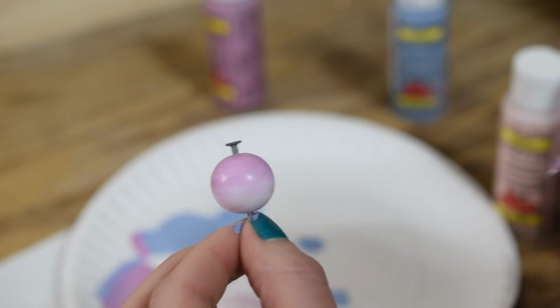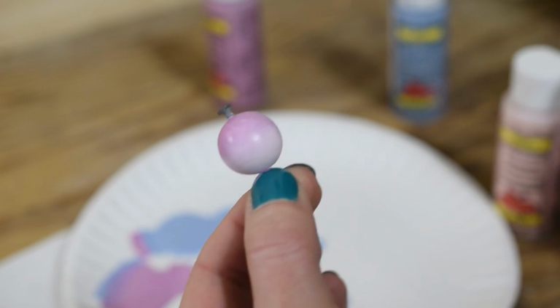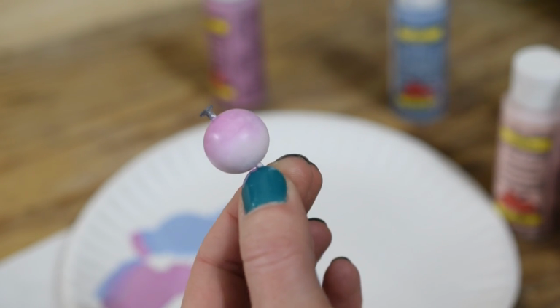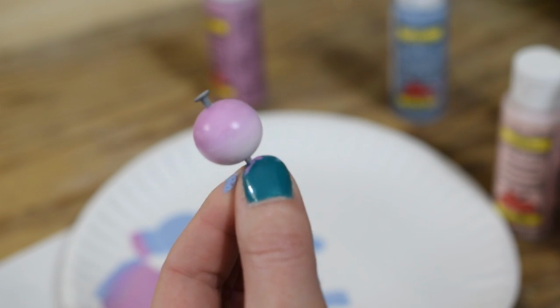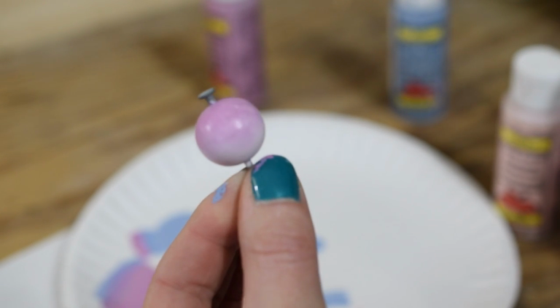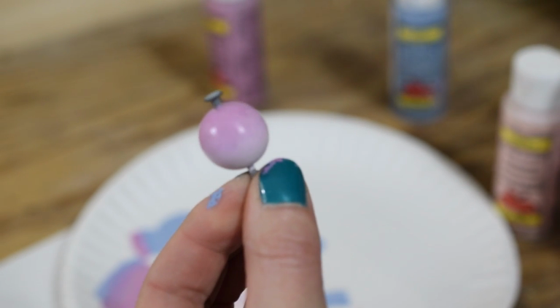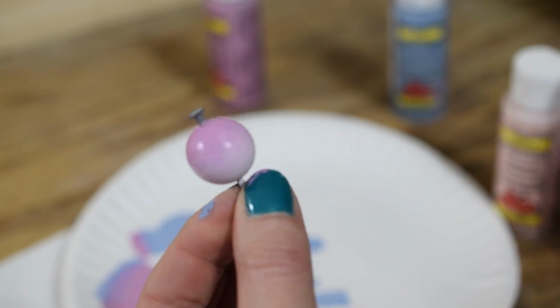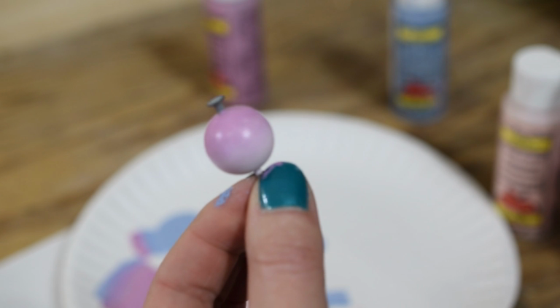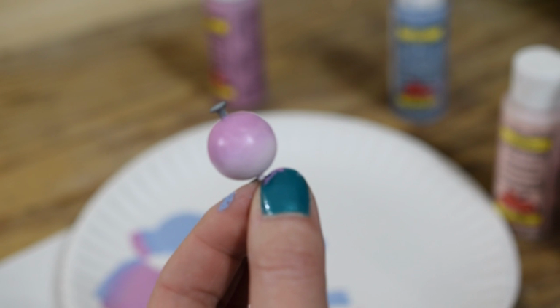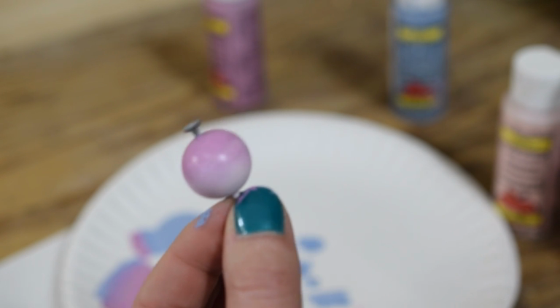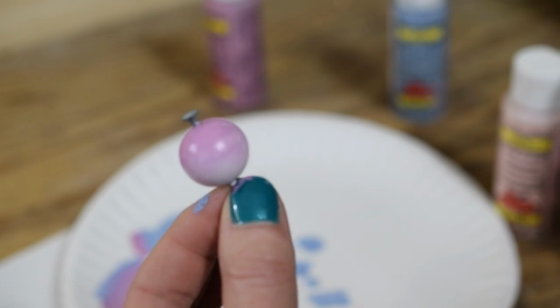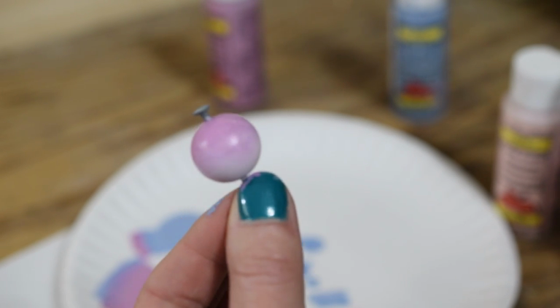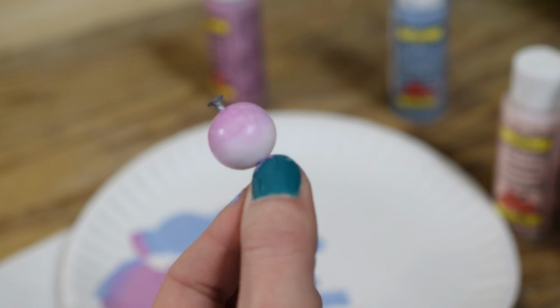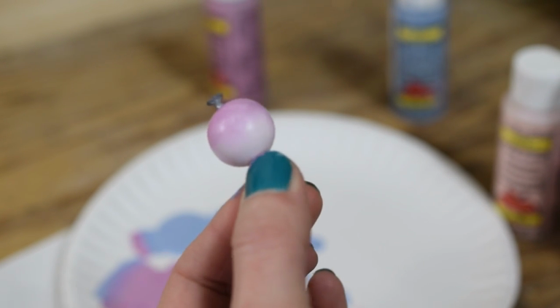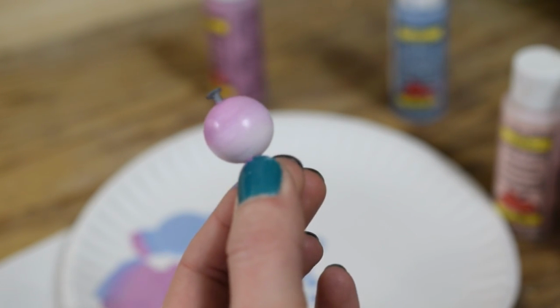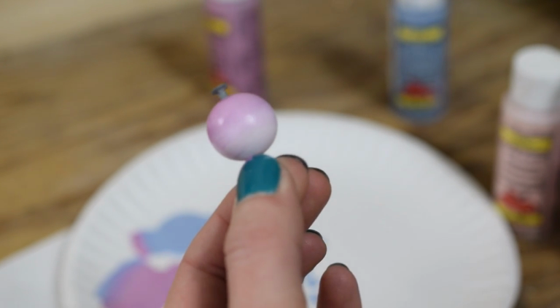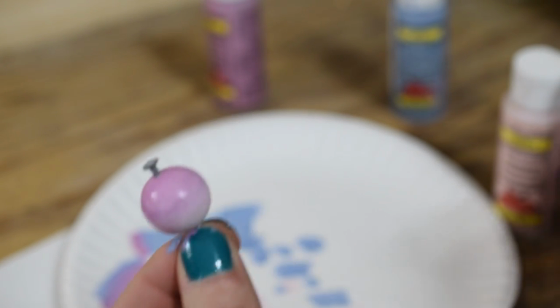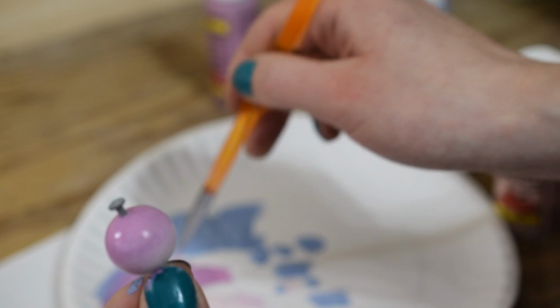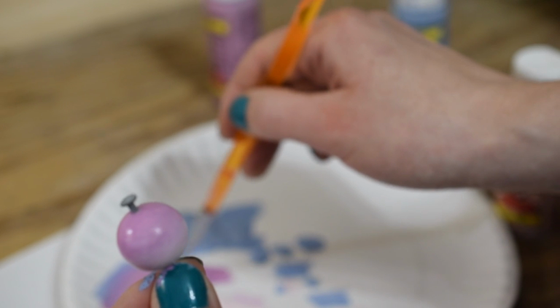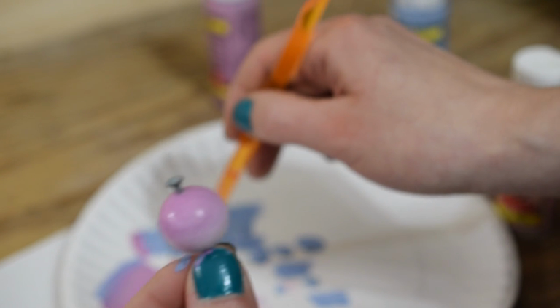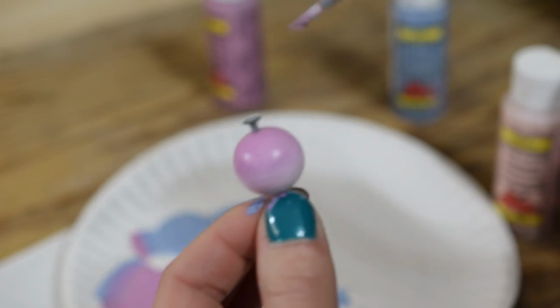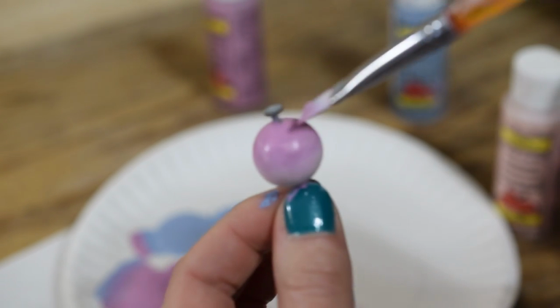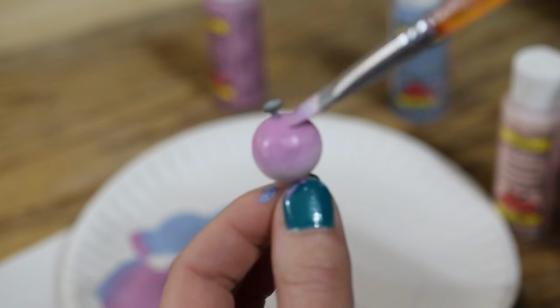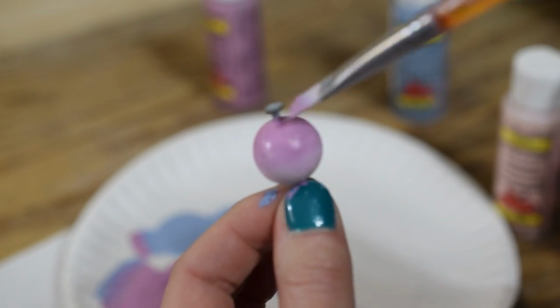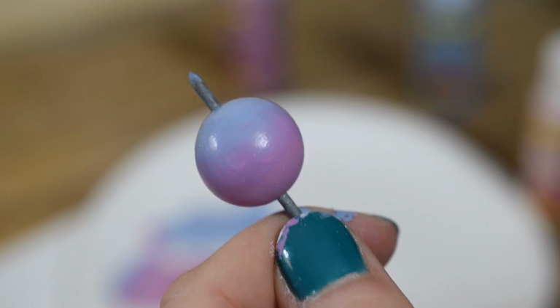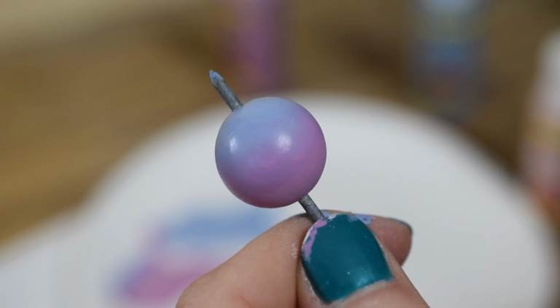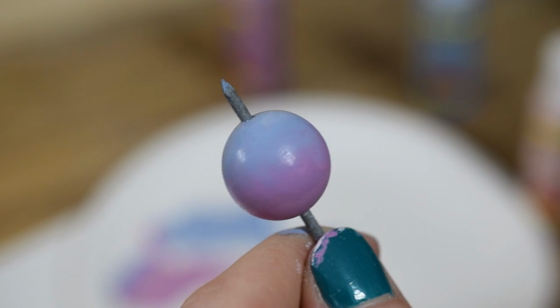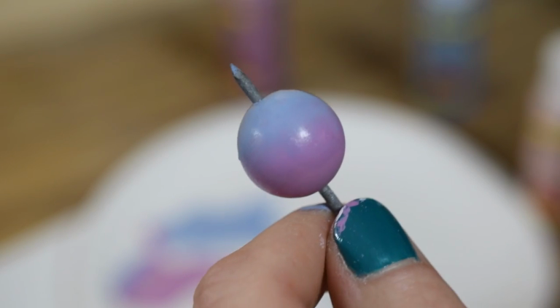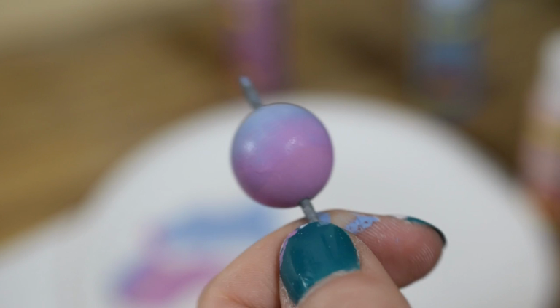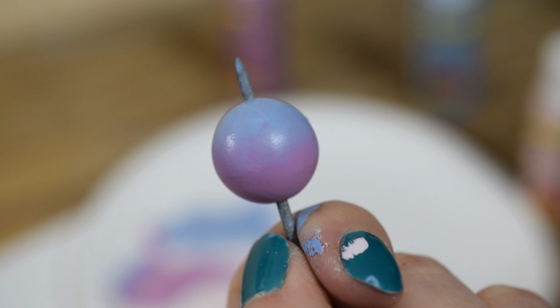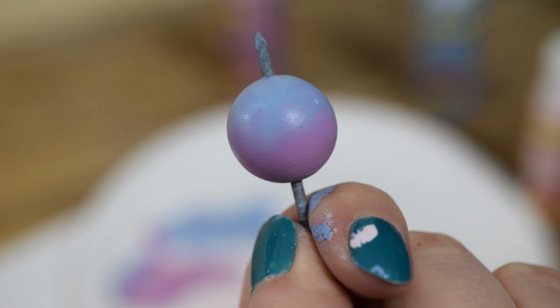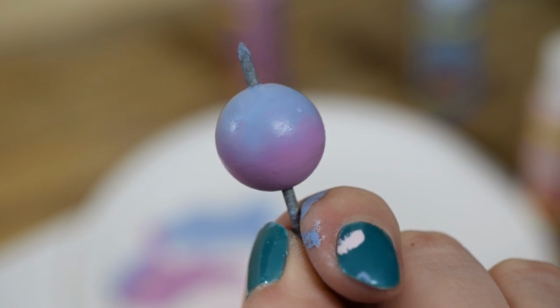Just keep working on it until you get your desired effect. Now do the same for the medium and the dark color.